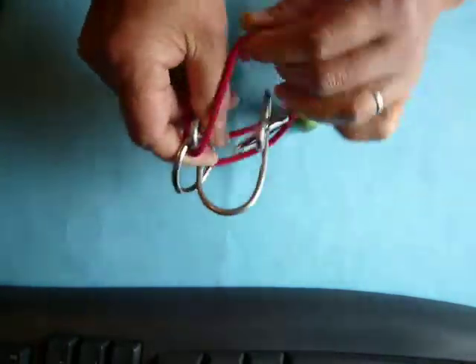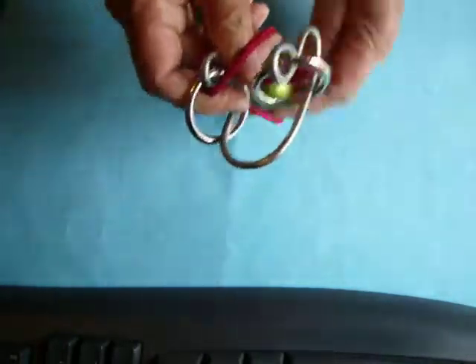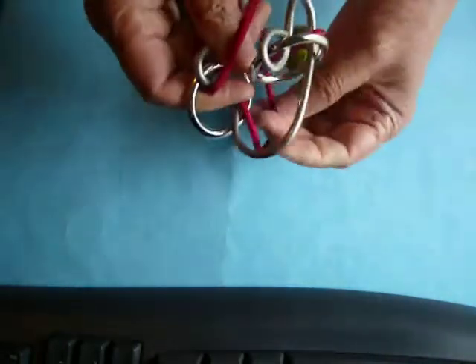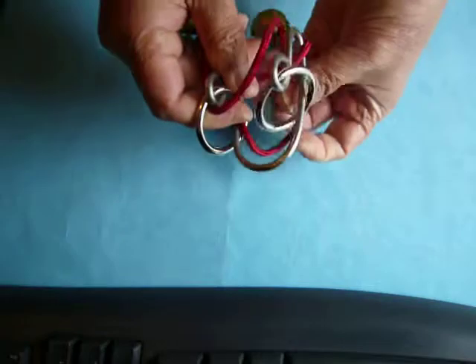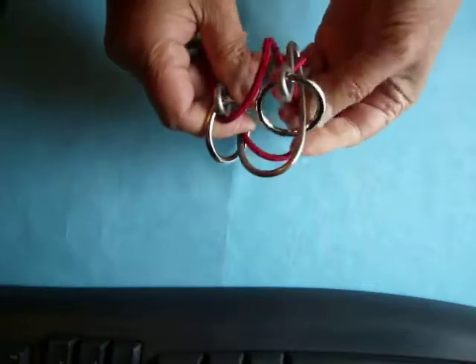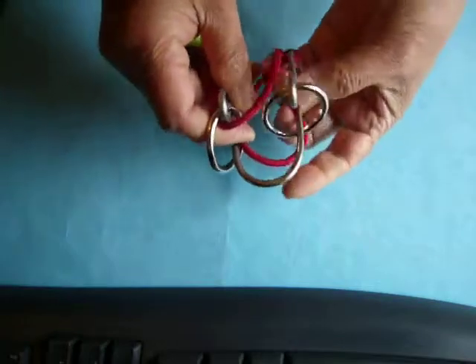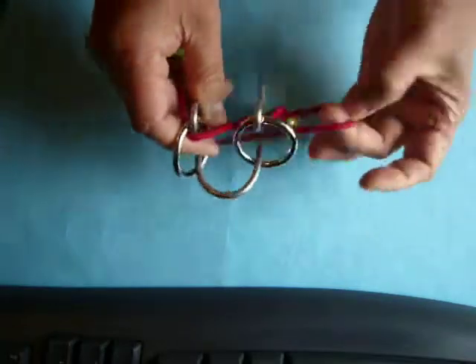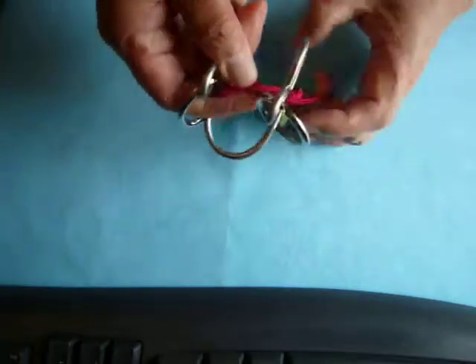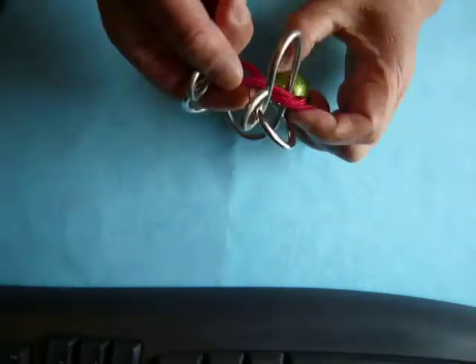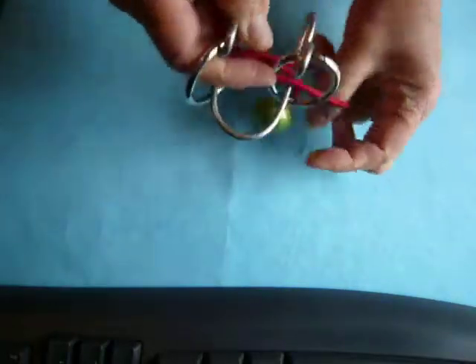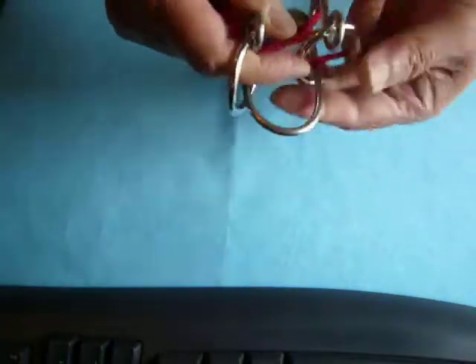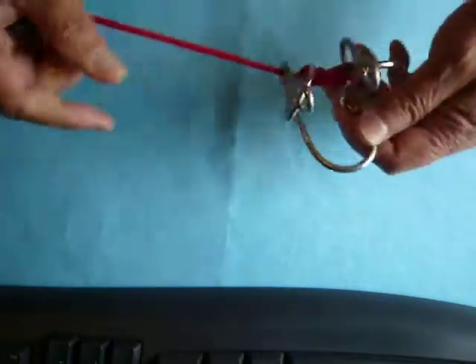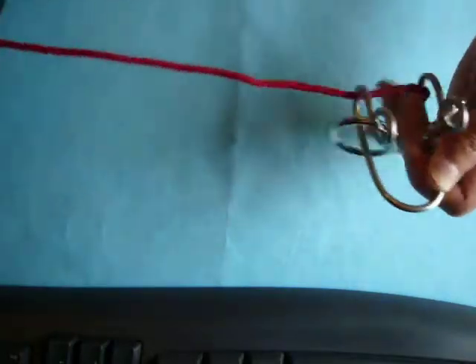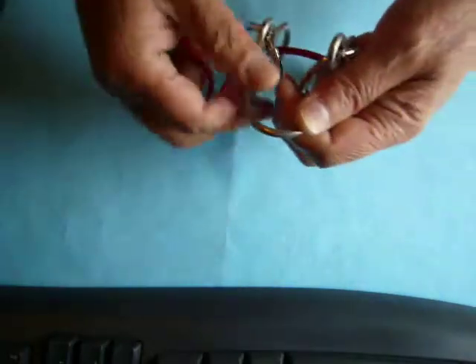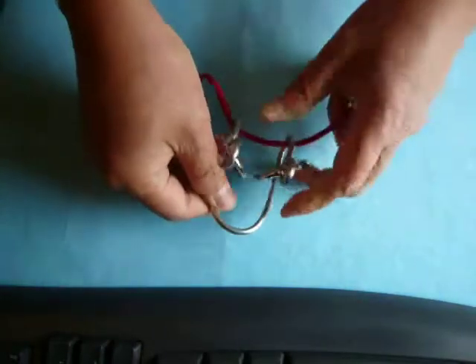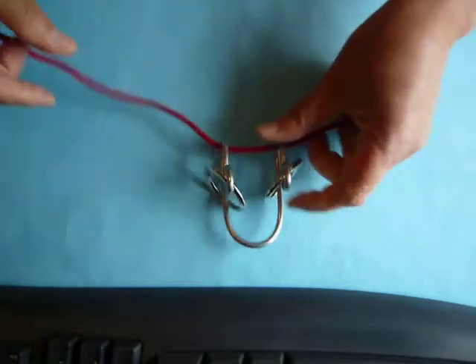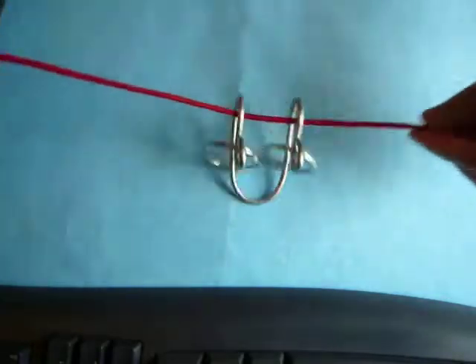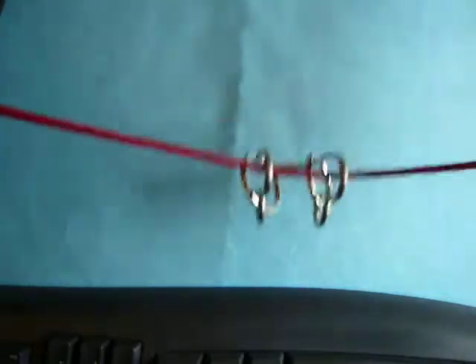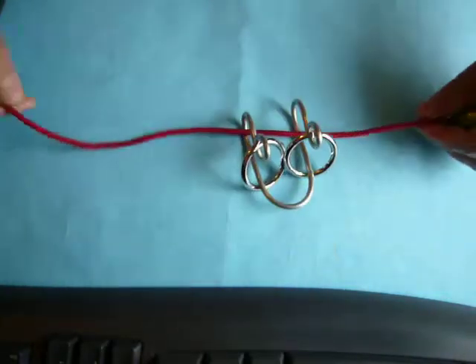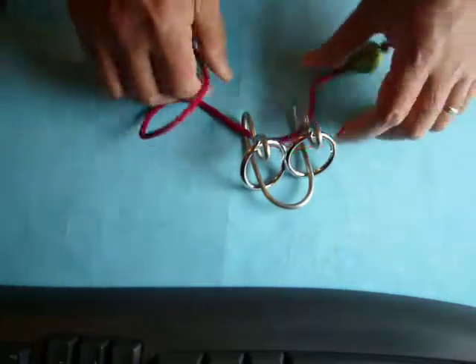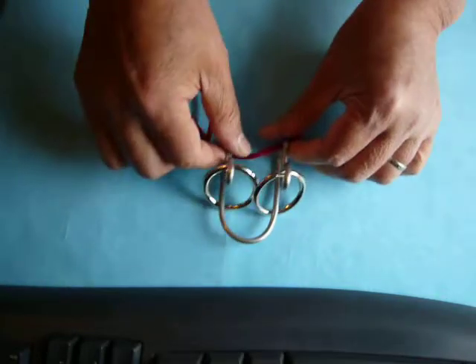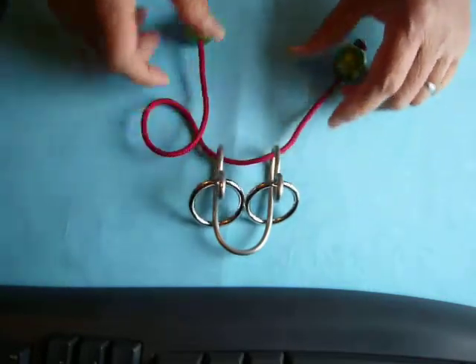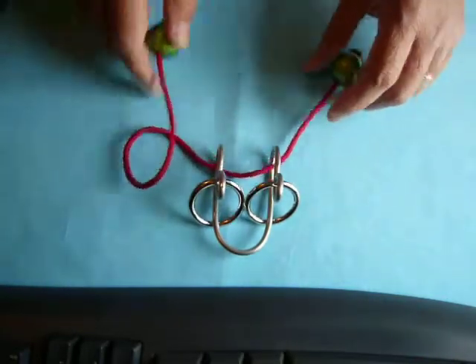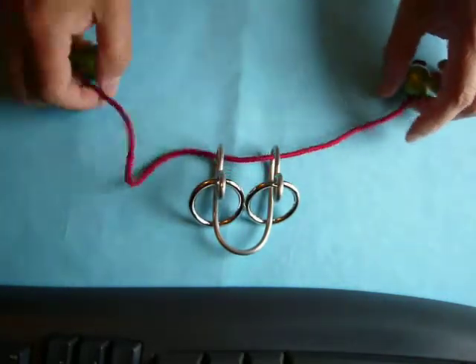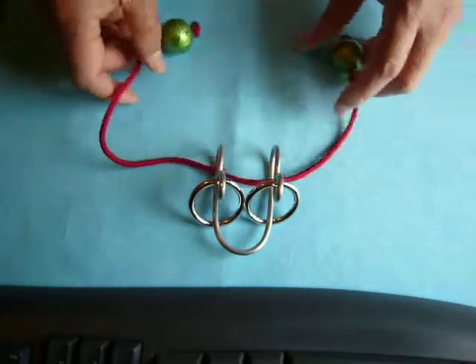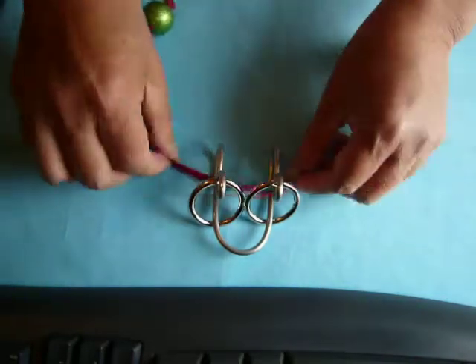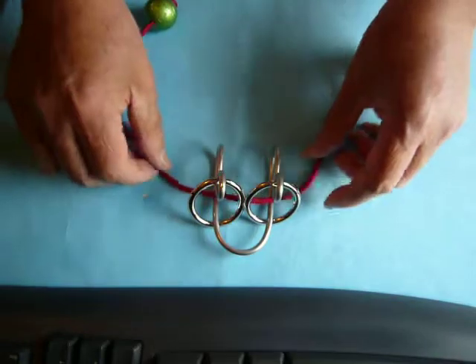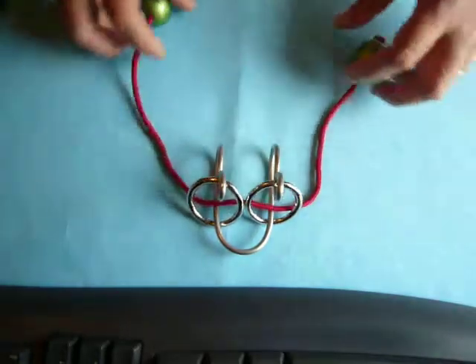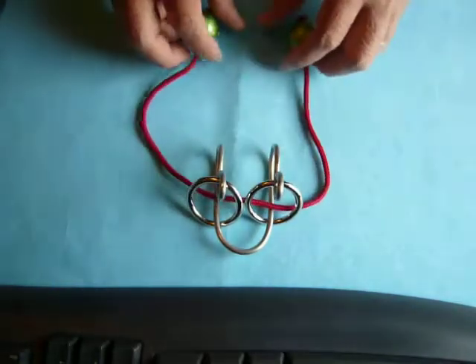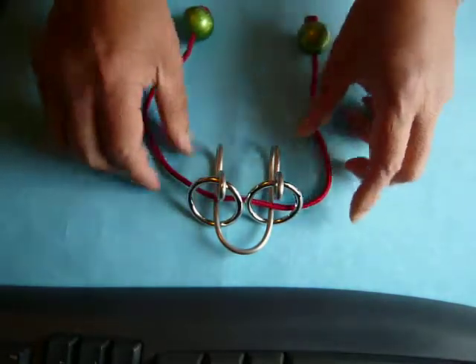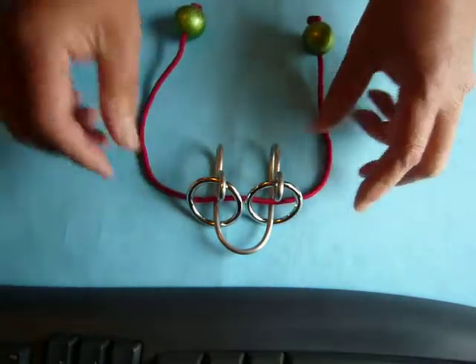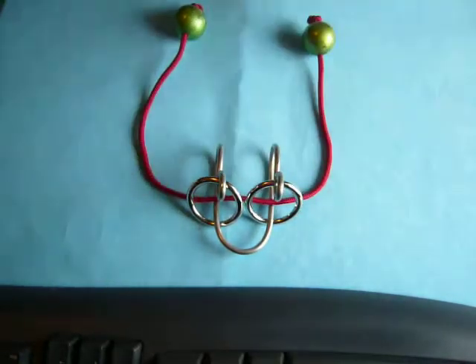Three. Four. Five. Six. See? I'll put it back. Red puzzle — I made this puzzle. Very interesting.